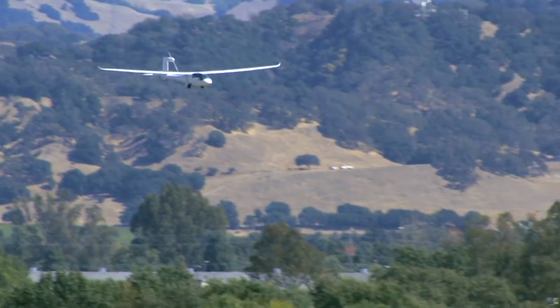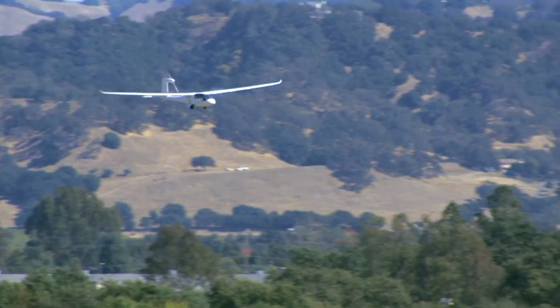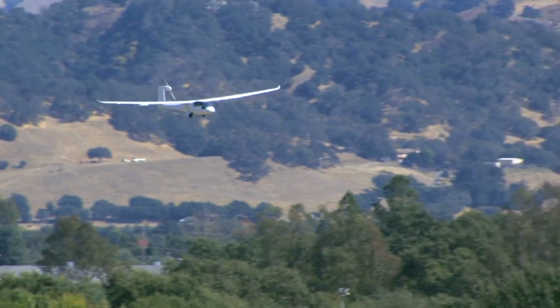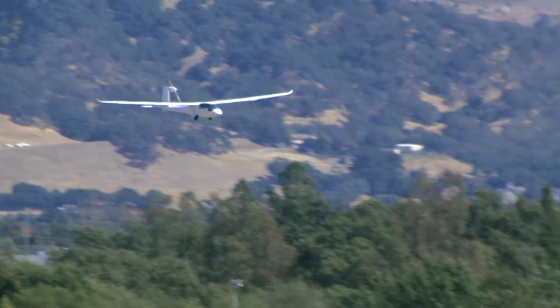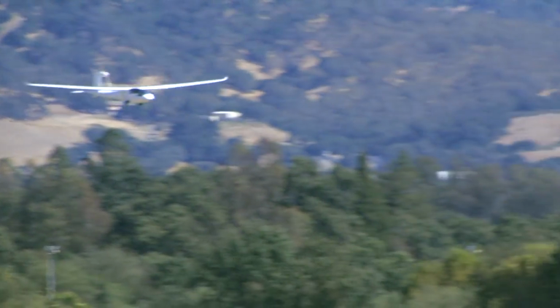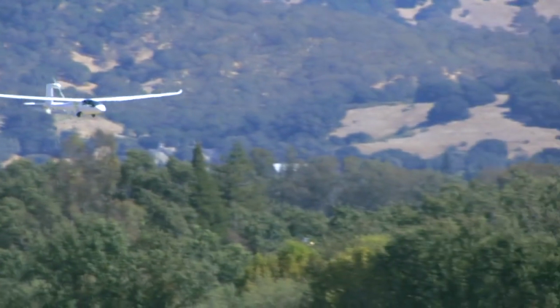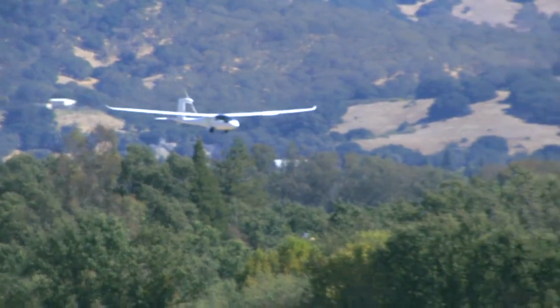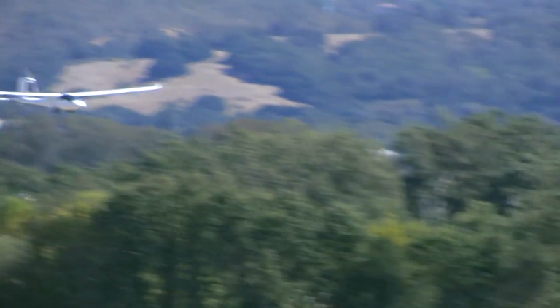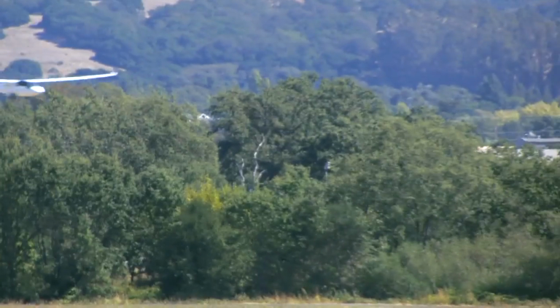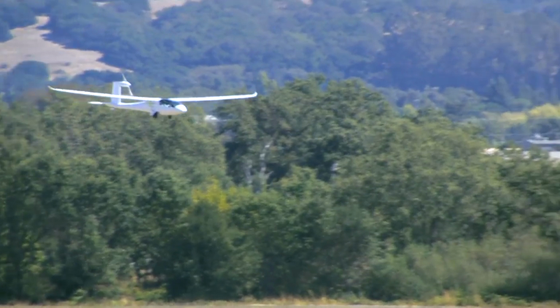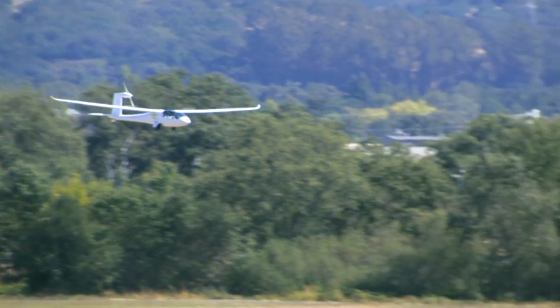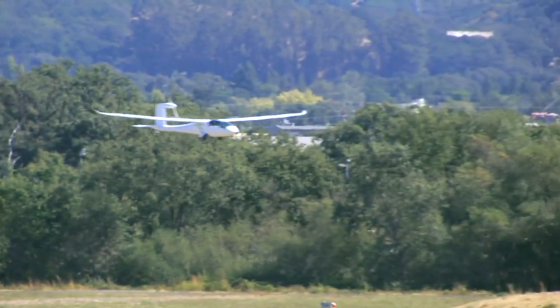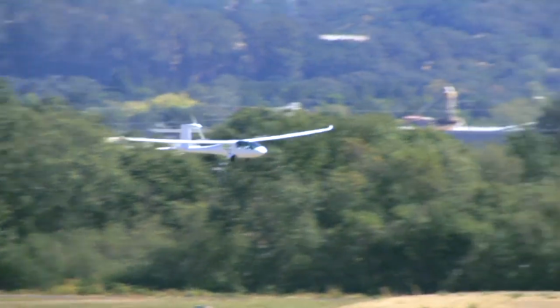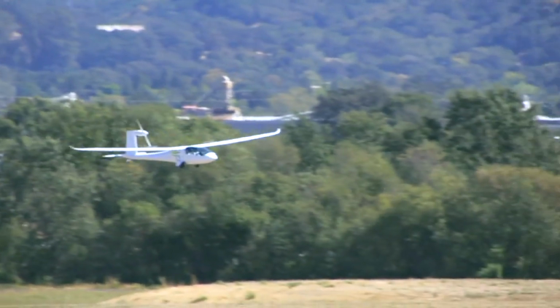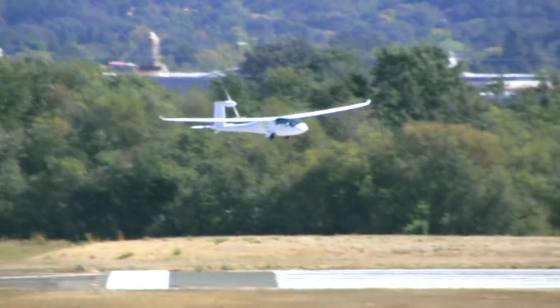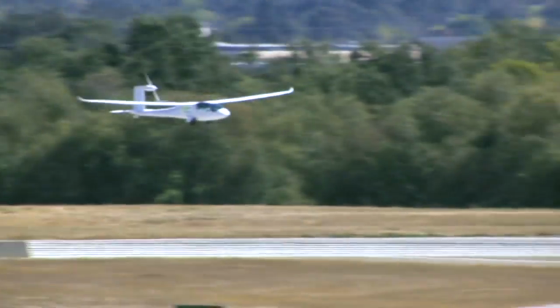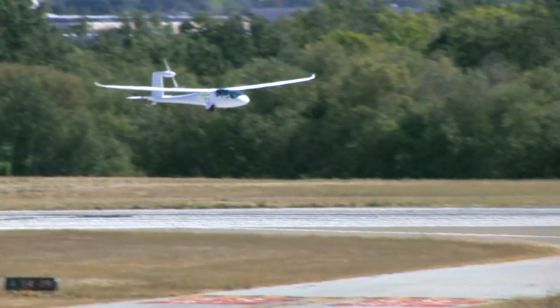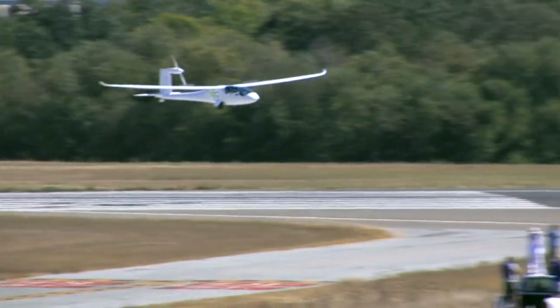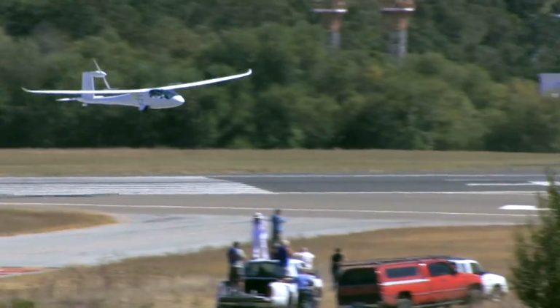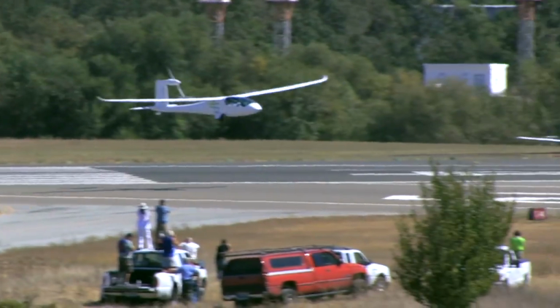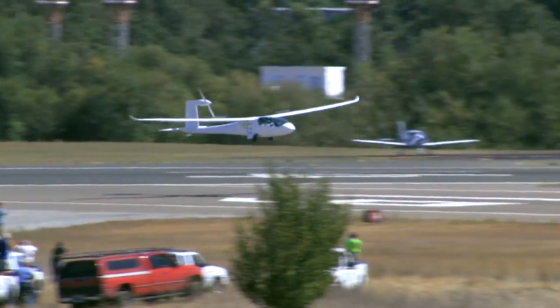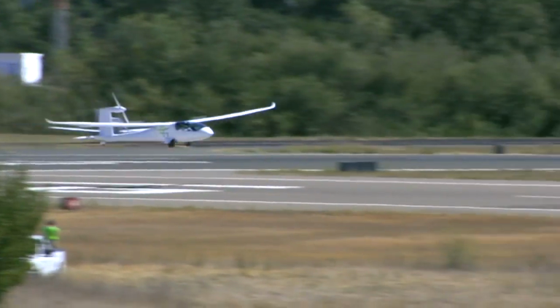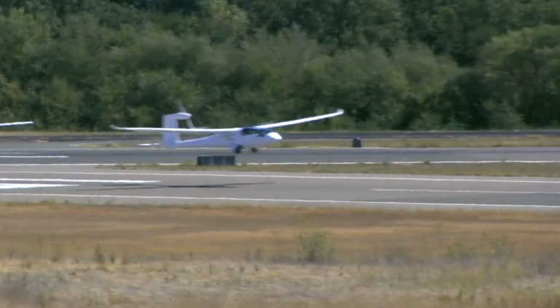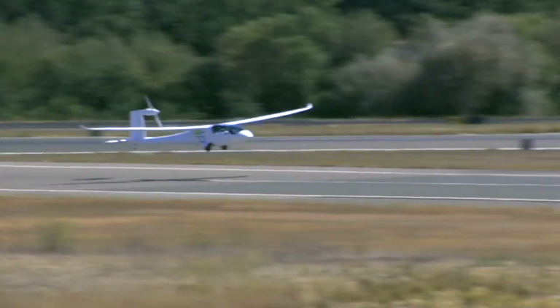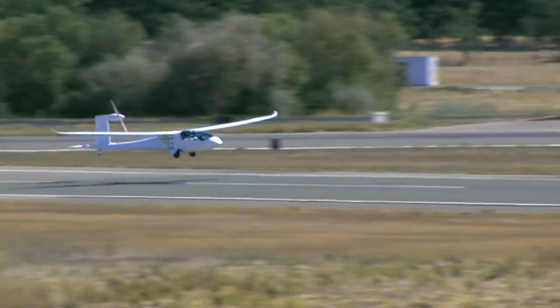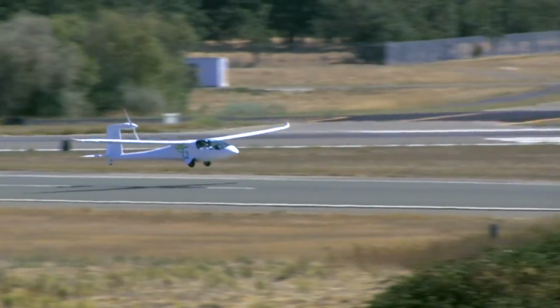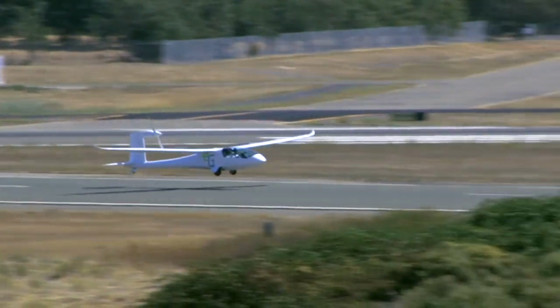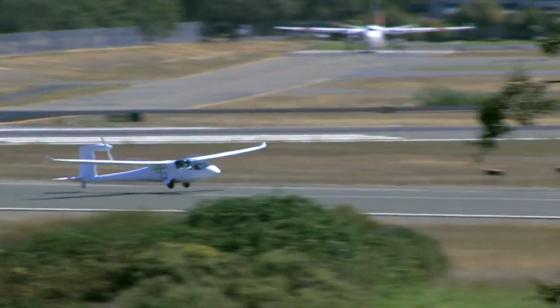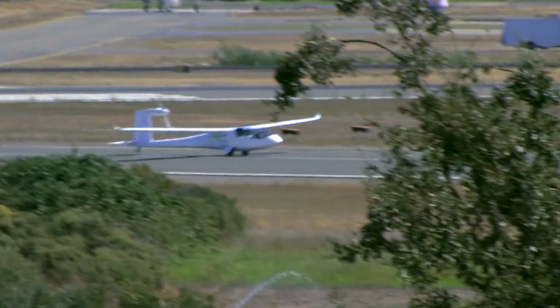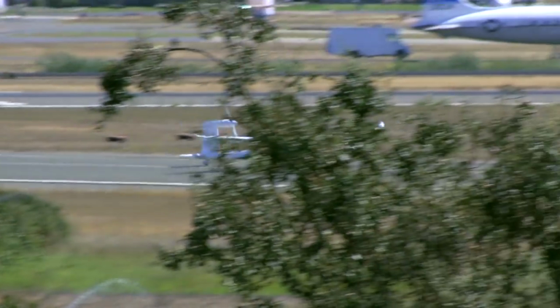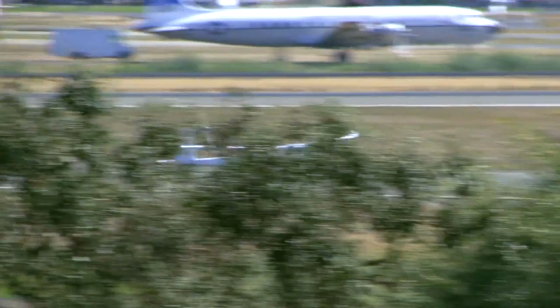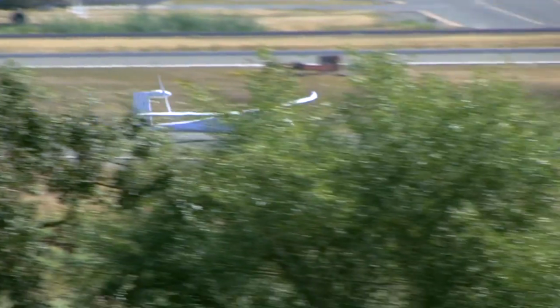Imagine traveling 200 miles in your car on a single gallon of gas. For those interested in the science behind this, efficiency is measured by a special device called an e-totalizer, which measures energy expended by the aircraft.